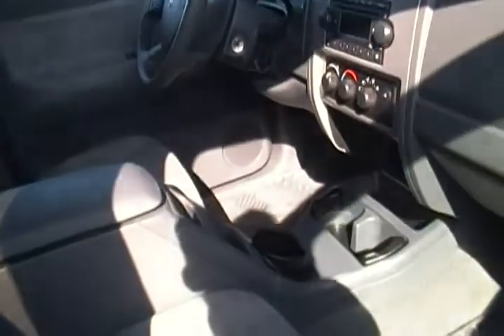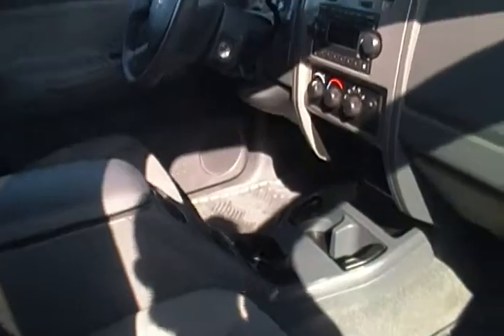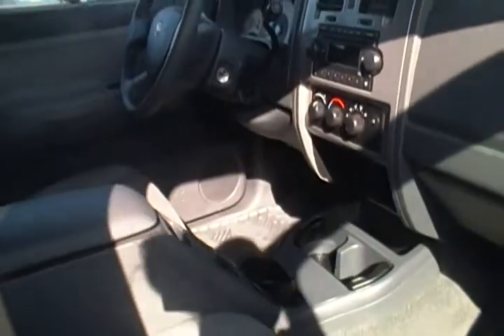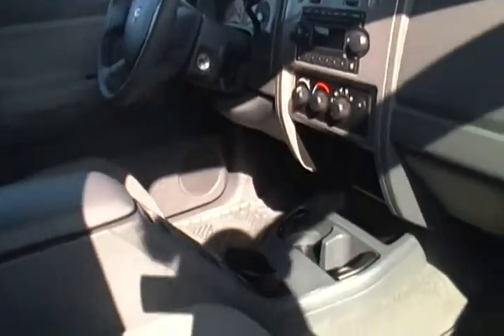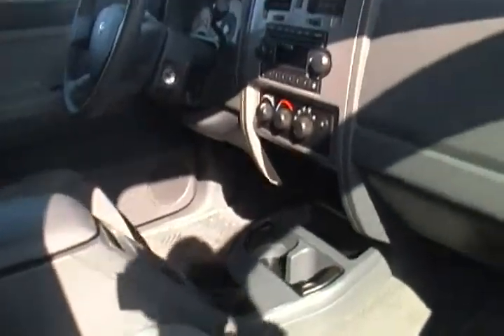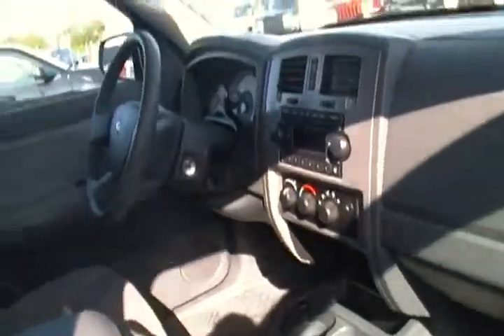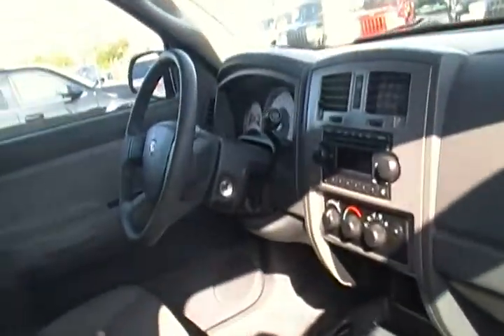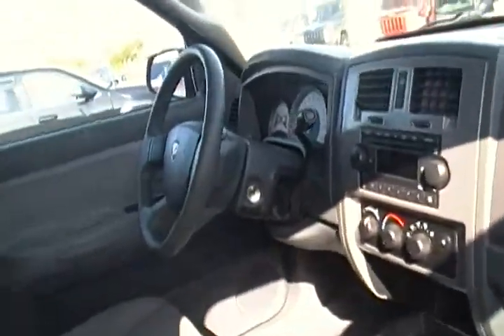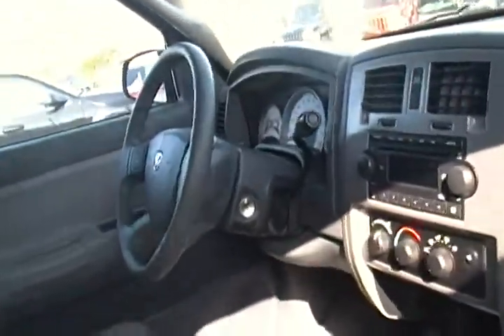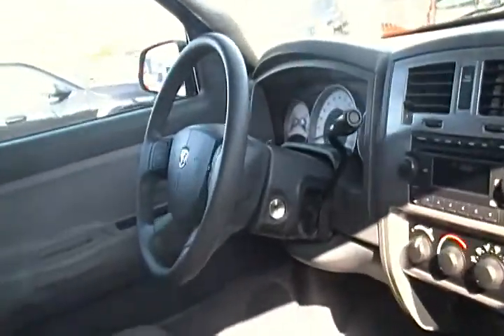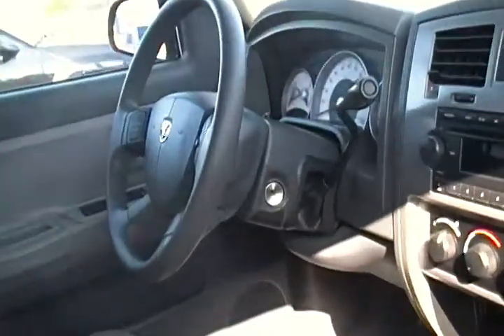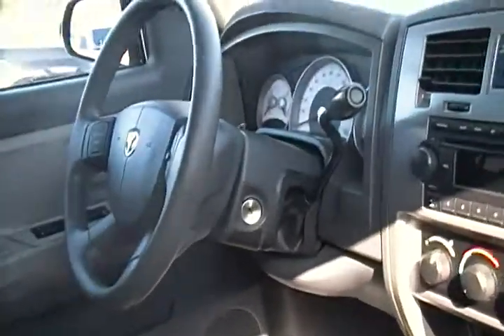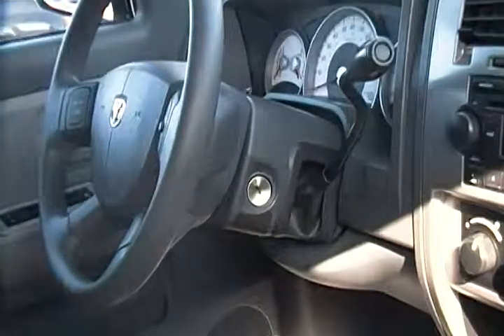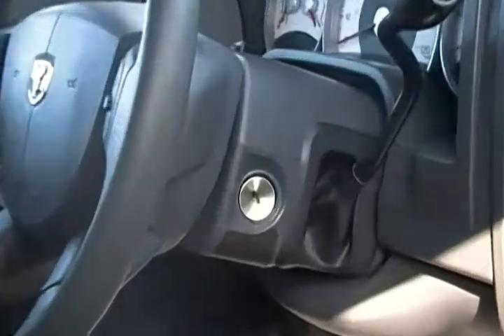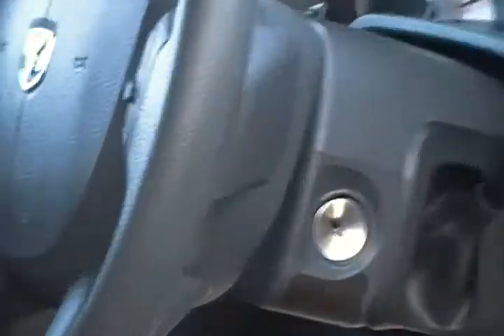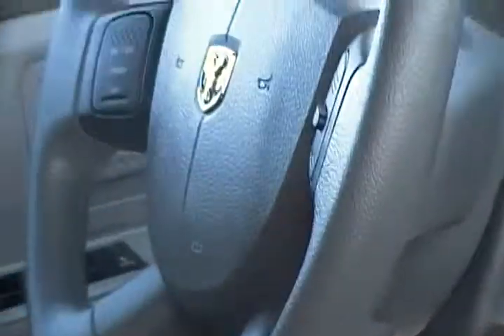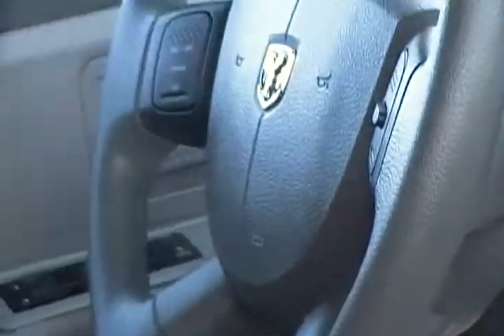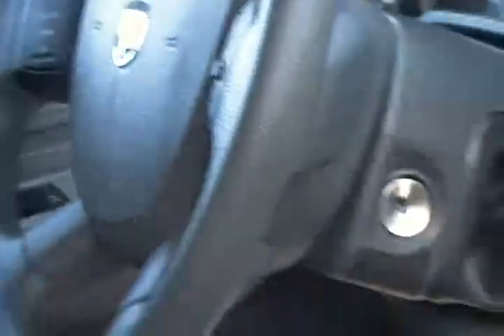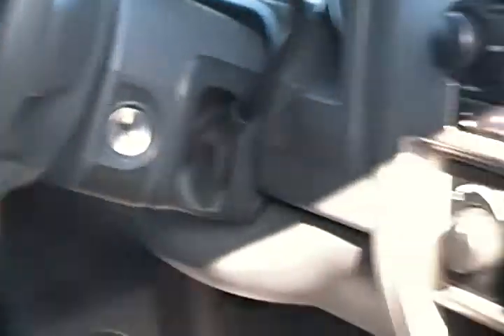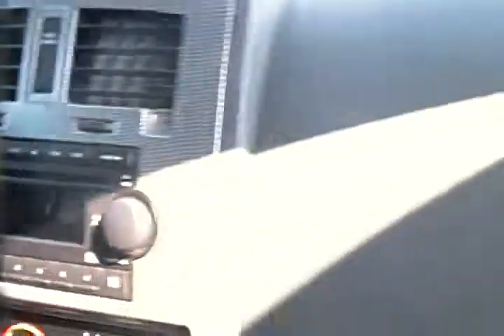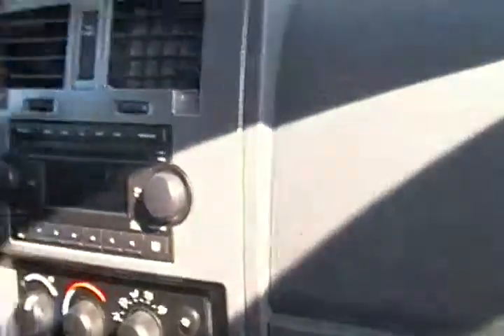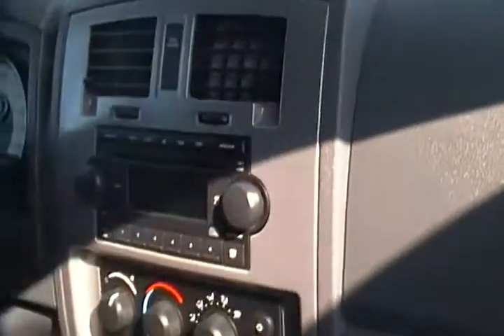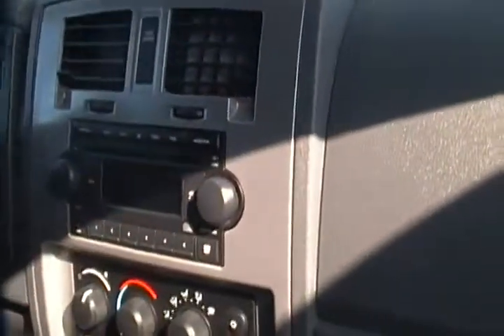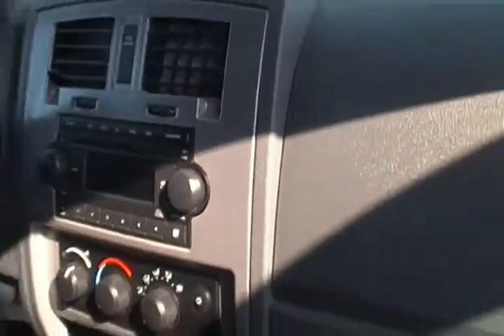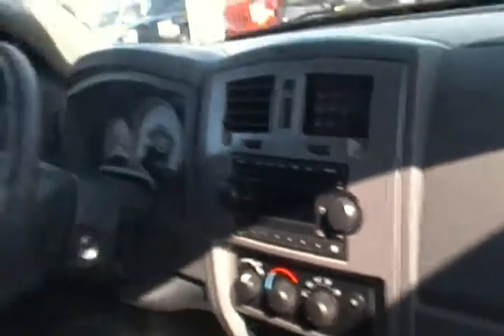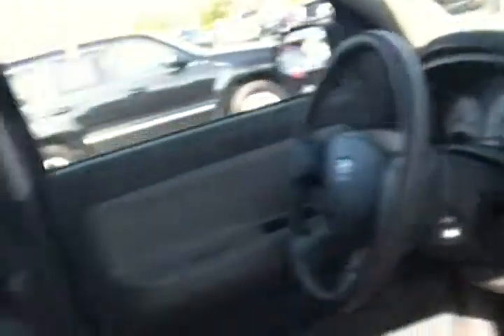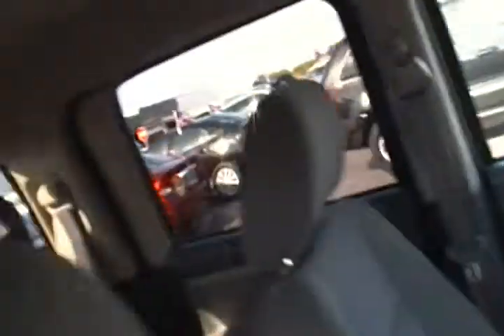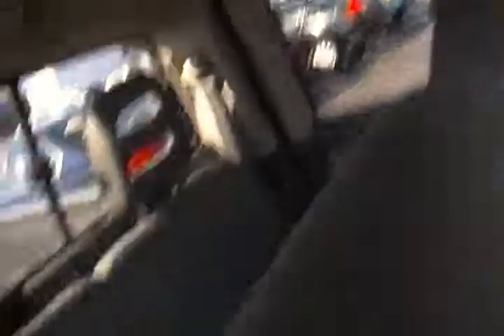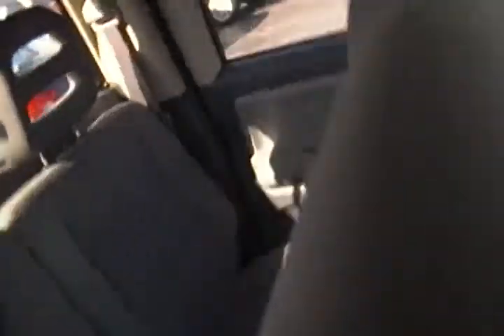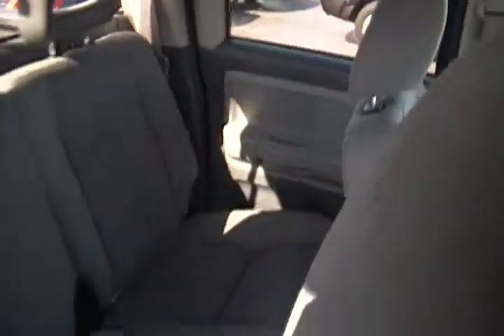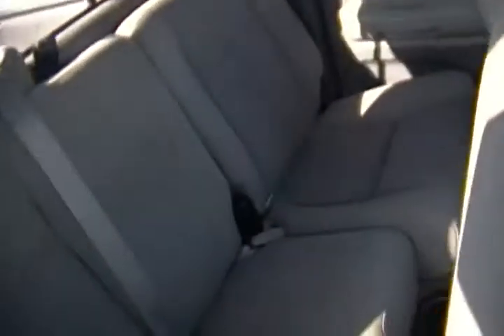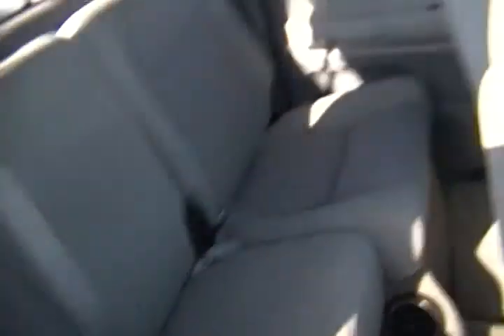You also have power windows, power locks, power steering, cruise control, as well as a CD player in the dash and a ton of great room in the back.